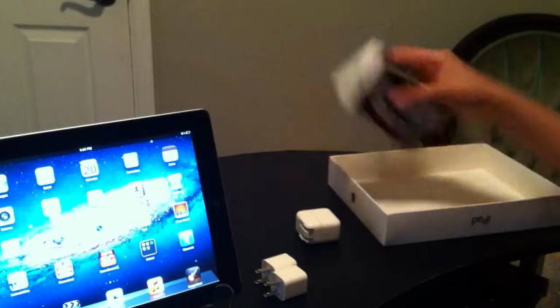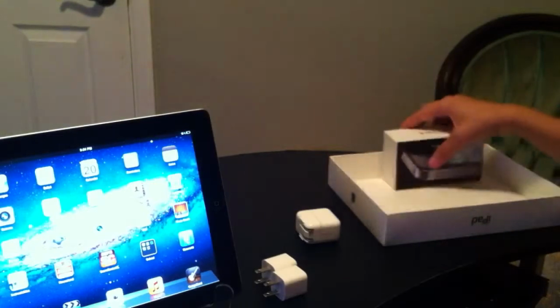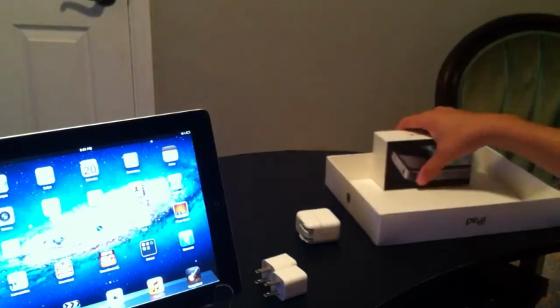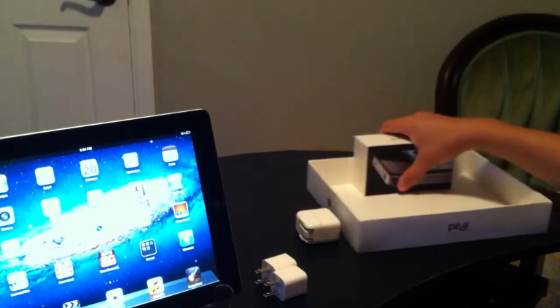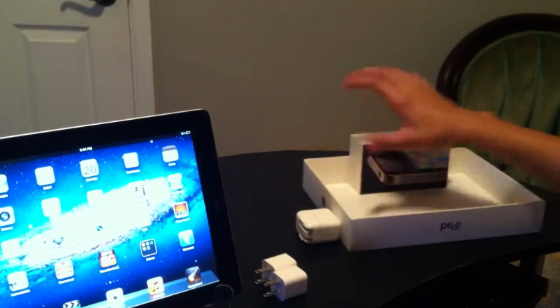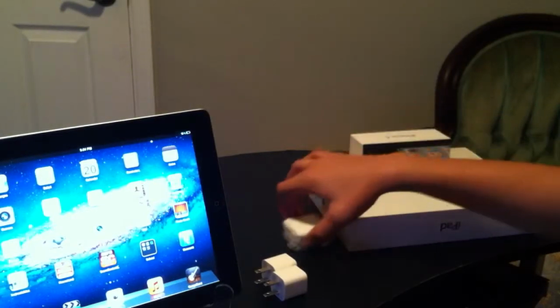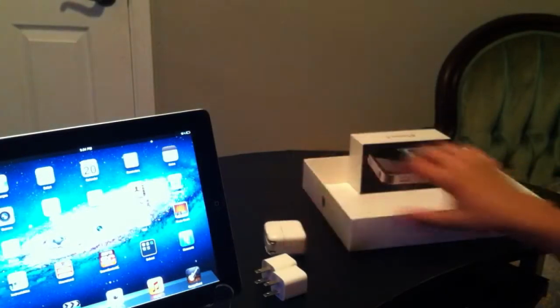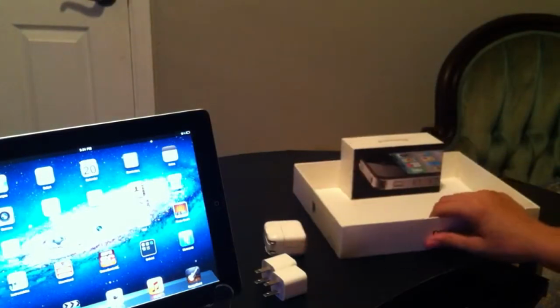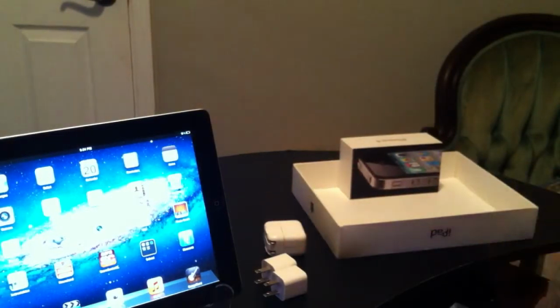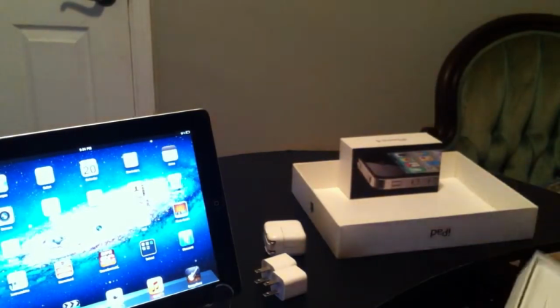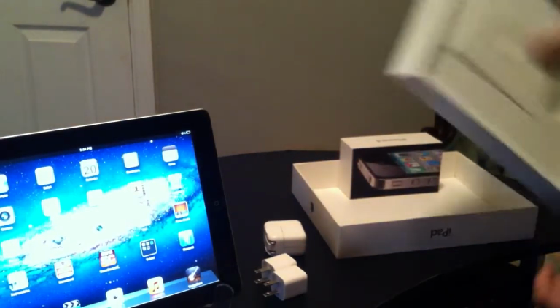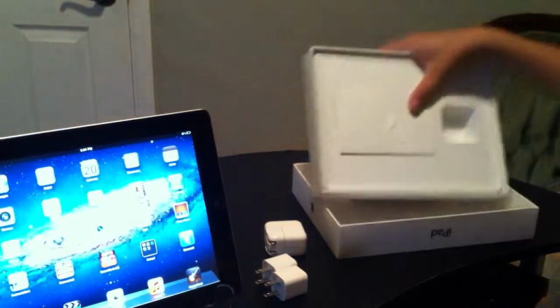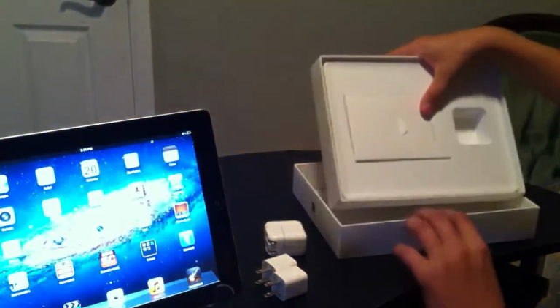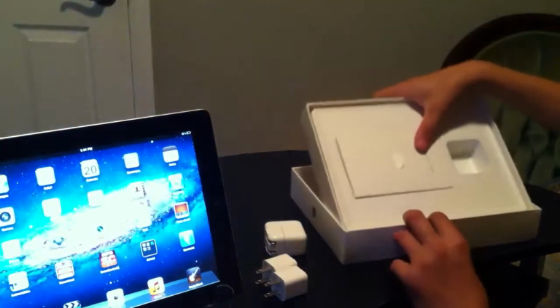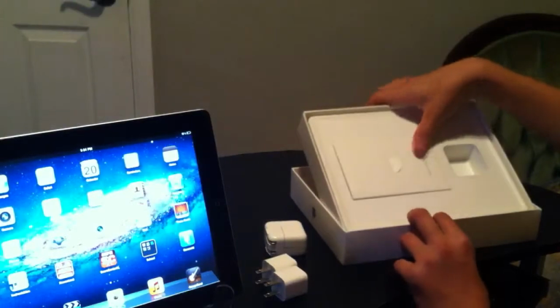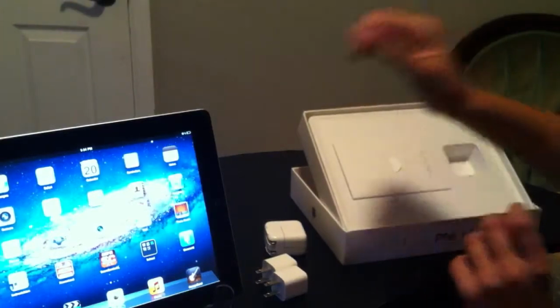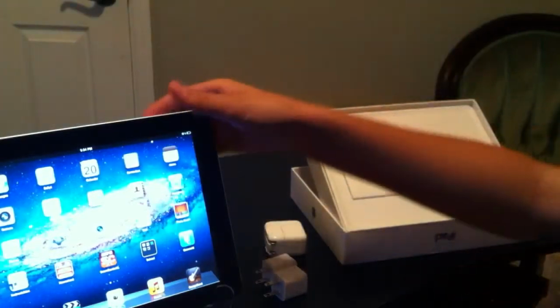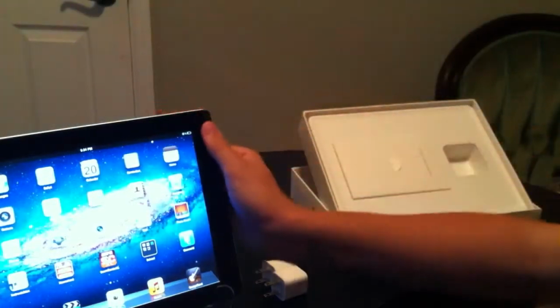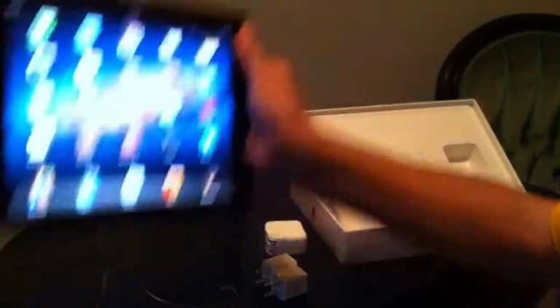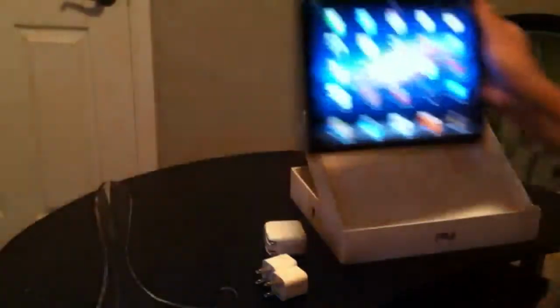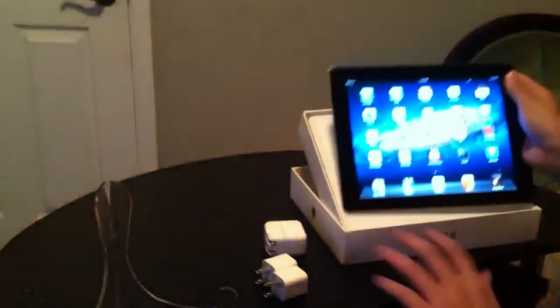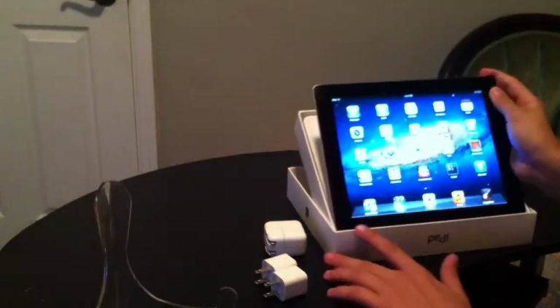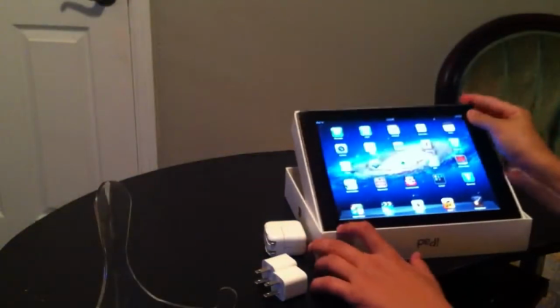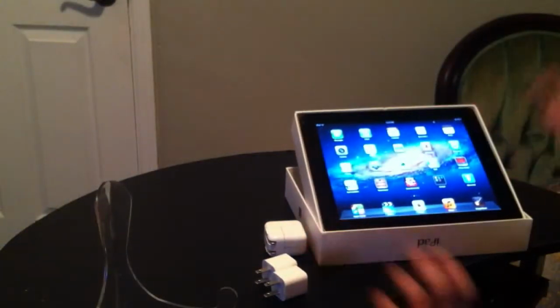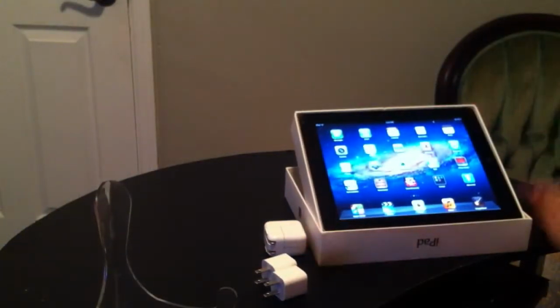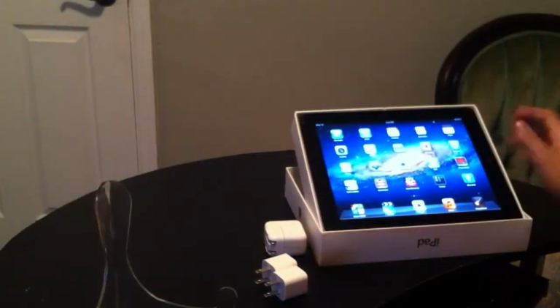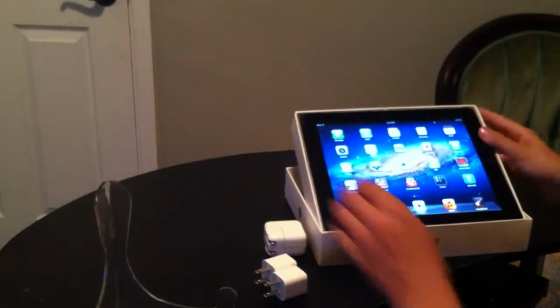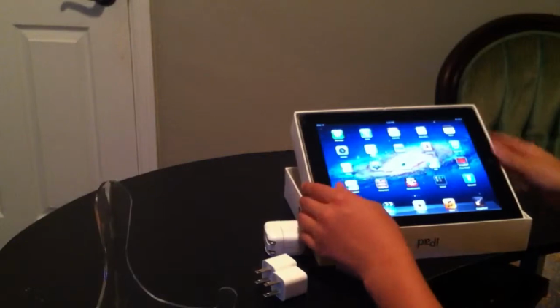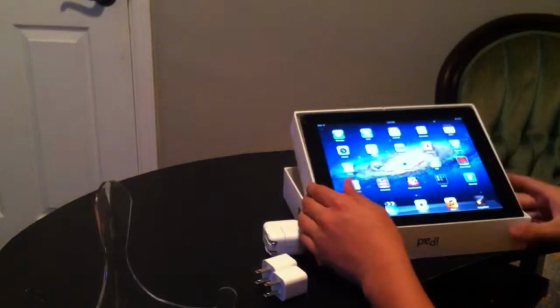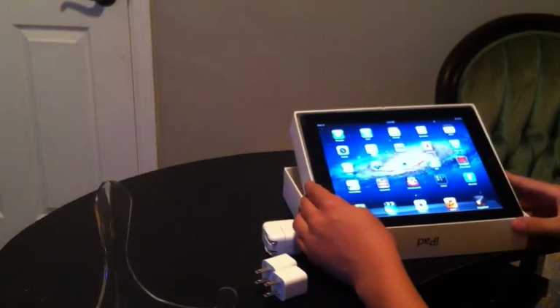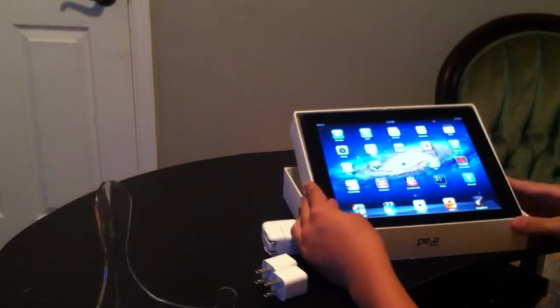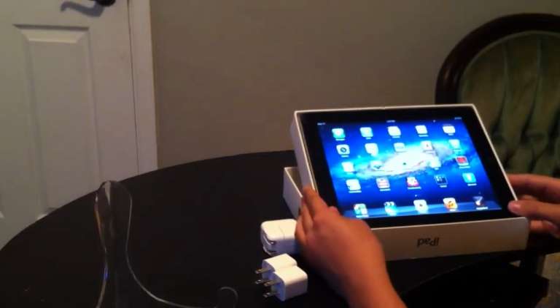The iPhone box is for more steeper angles. Just put it right there. That's better for on a desk.